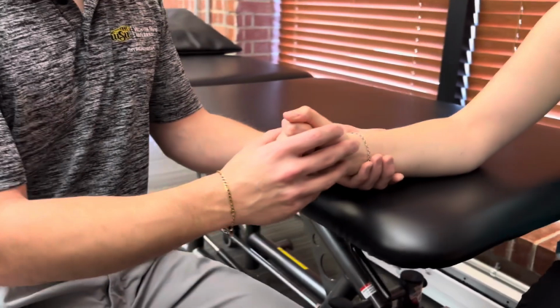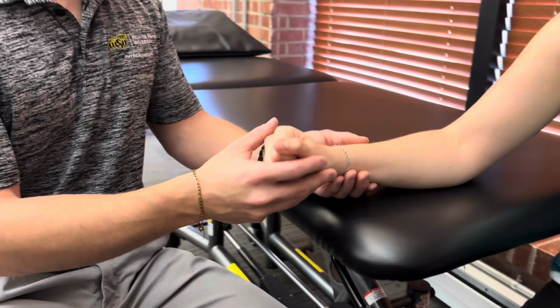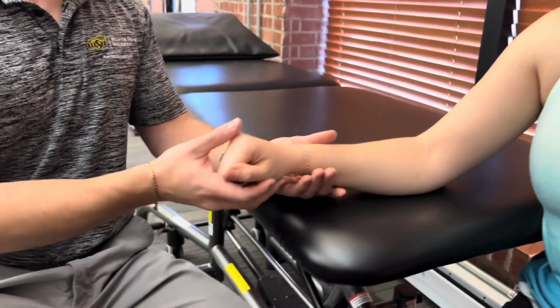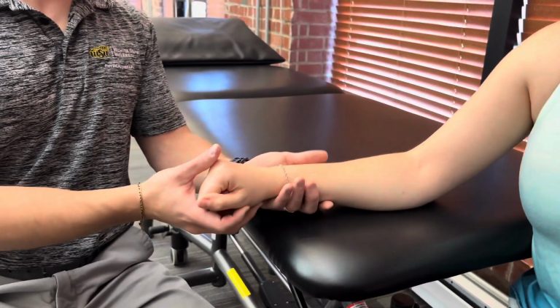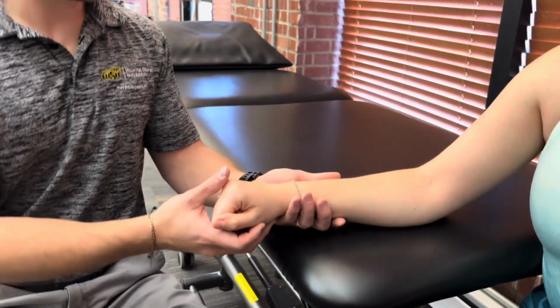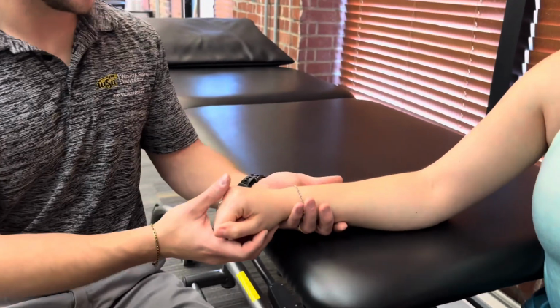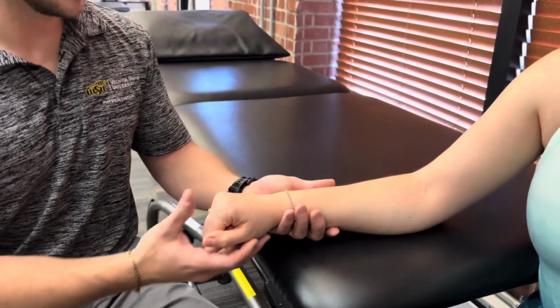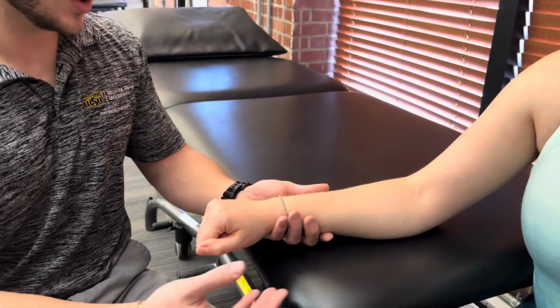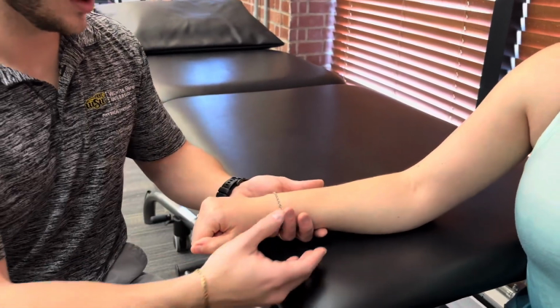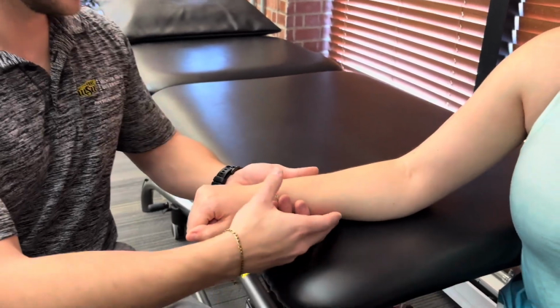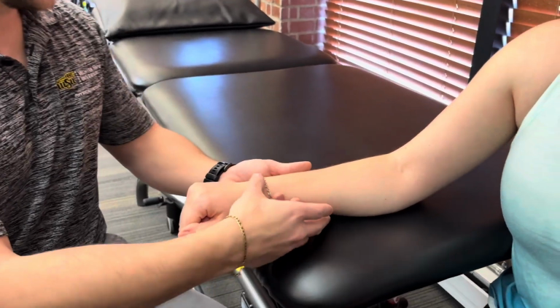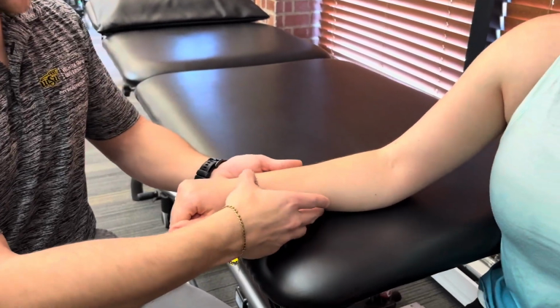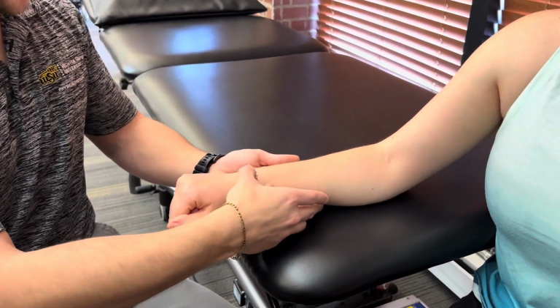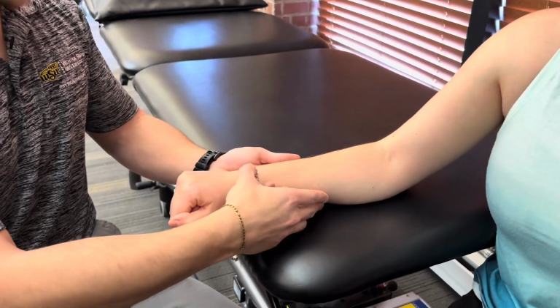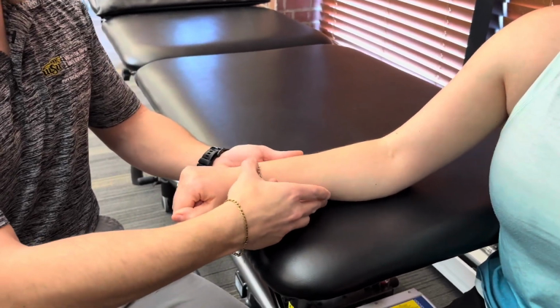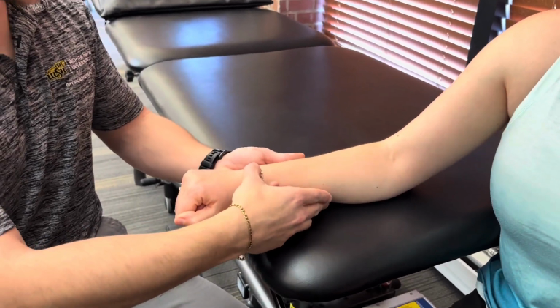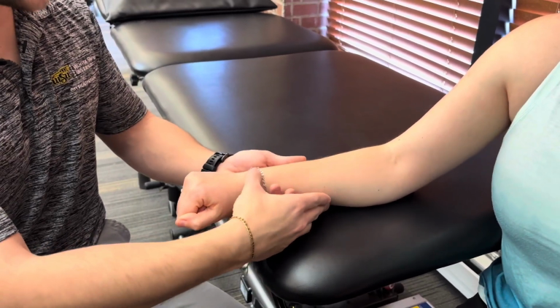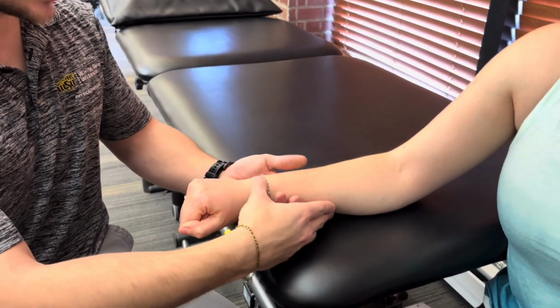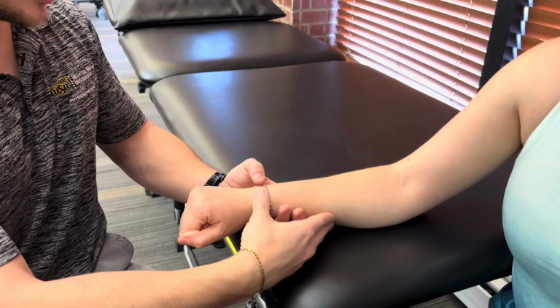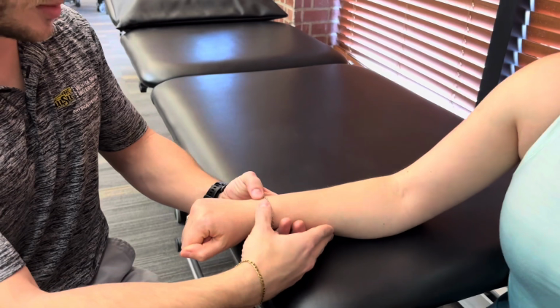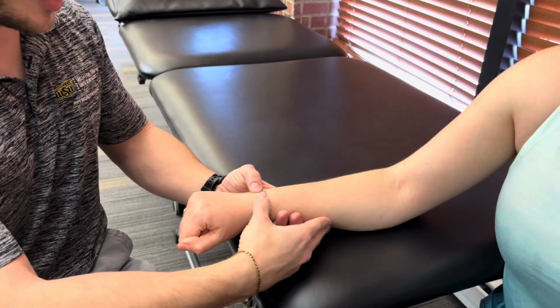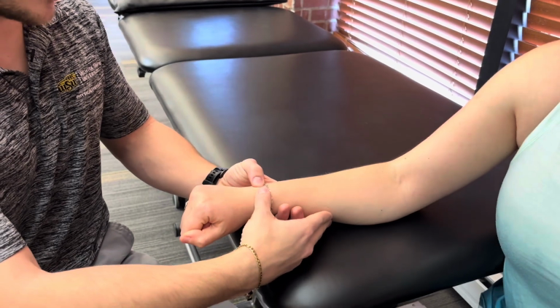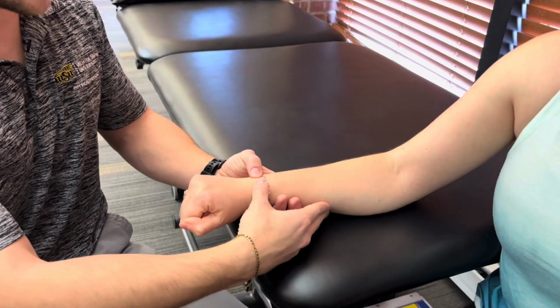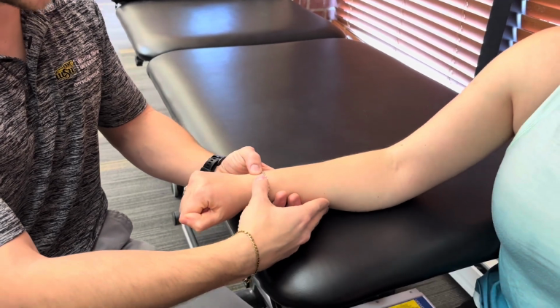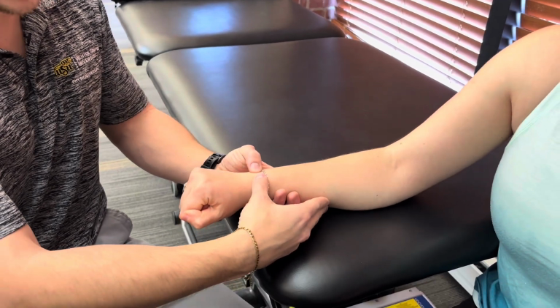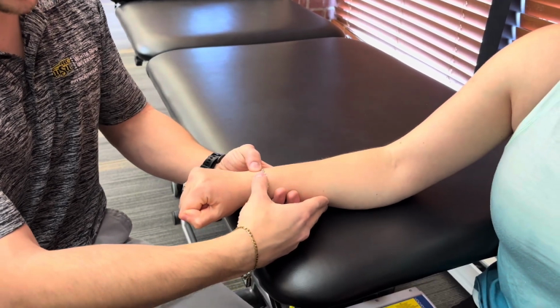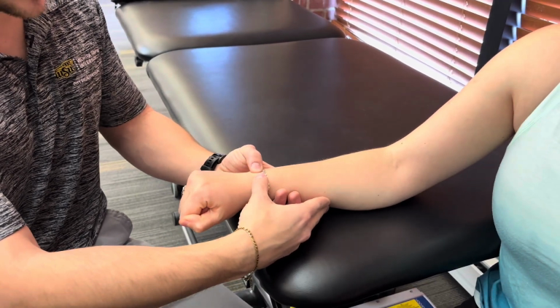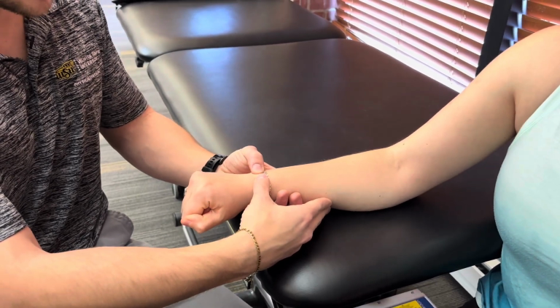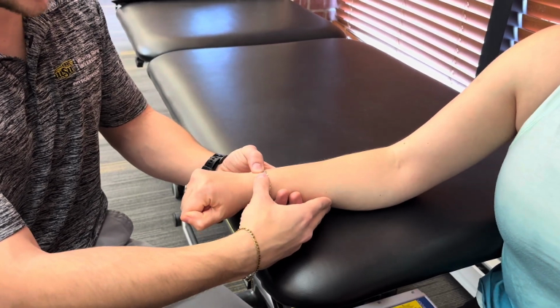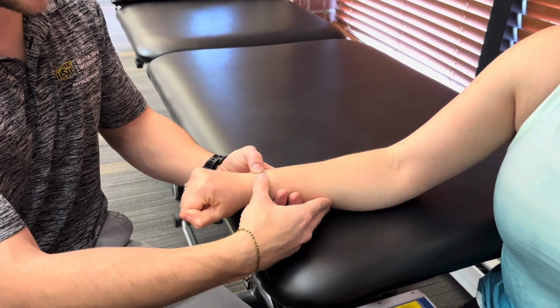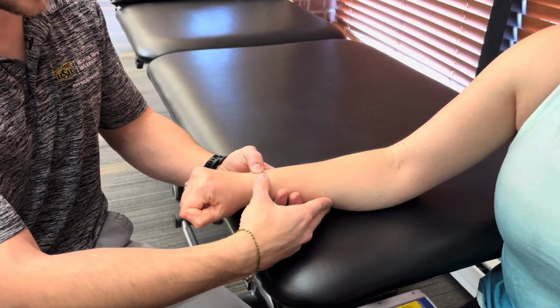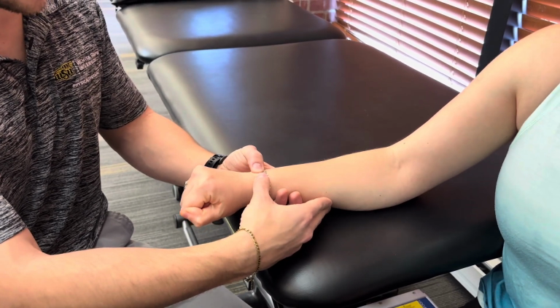For a grade one, I'm going to have her back in the starting position, and I'm going to be palpating for muscle or tendon movement underneath my thumbs.